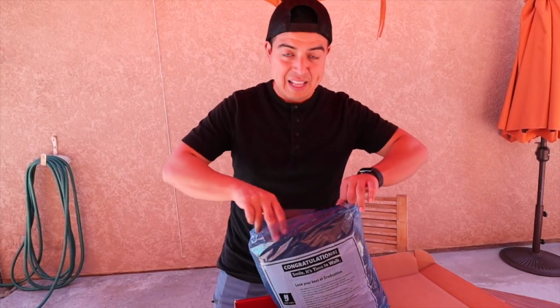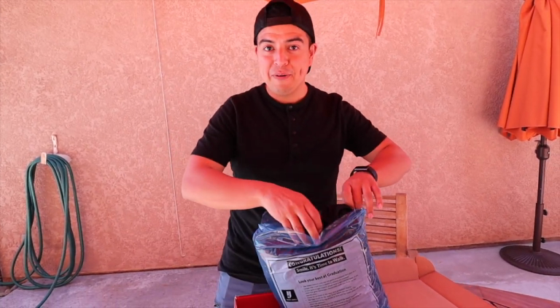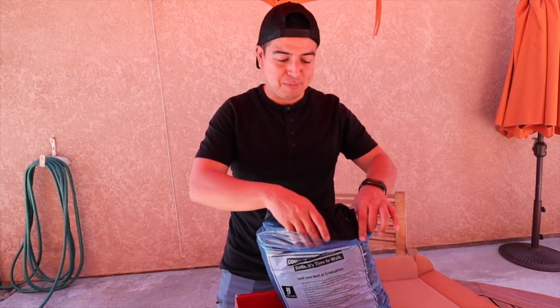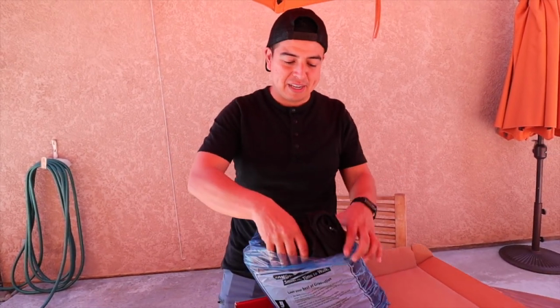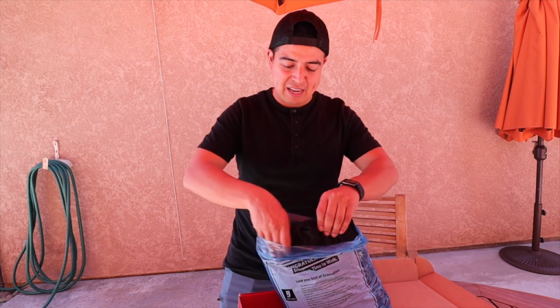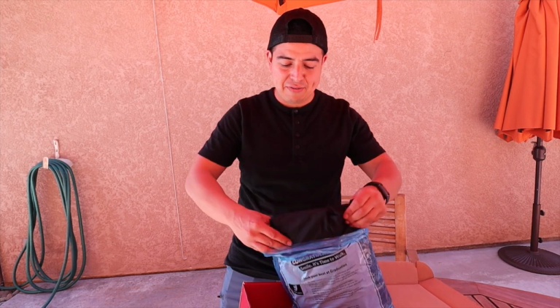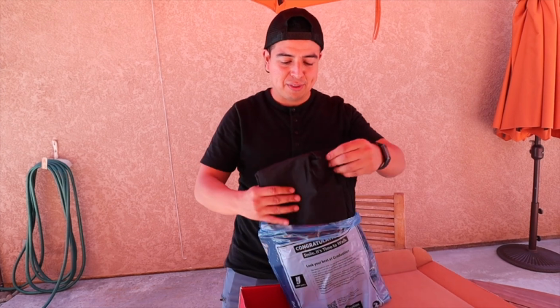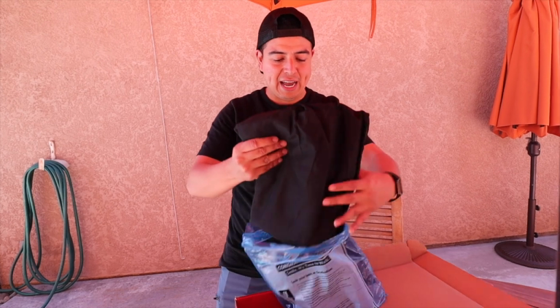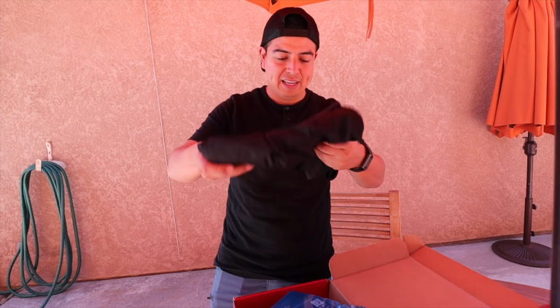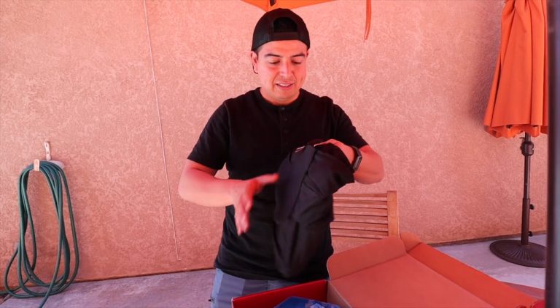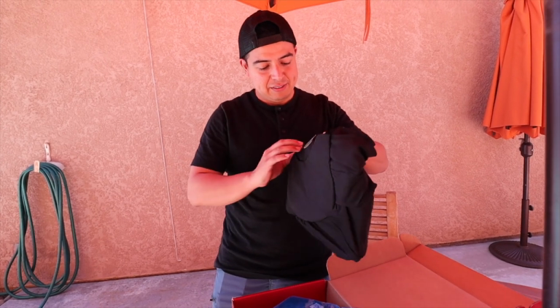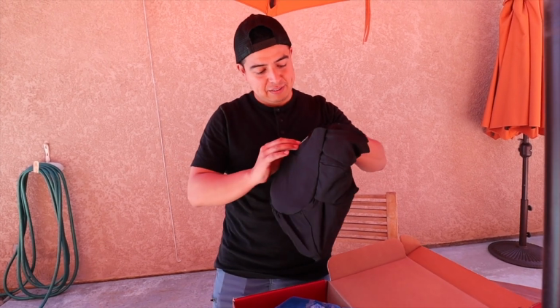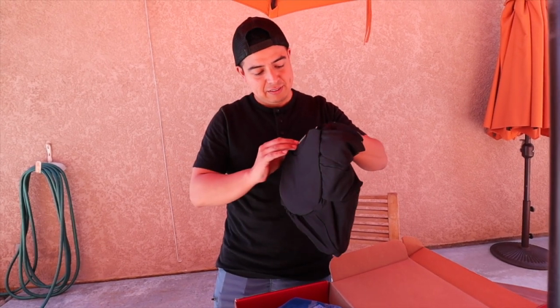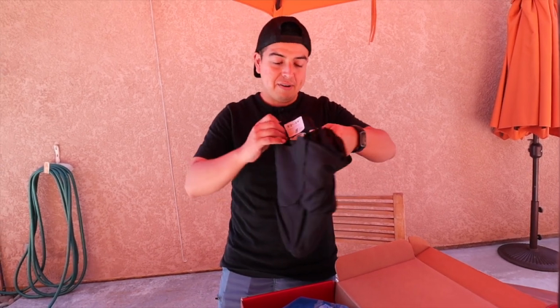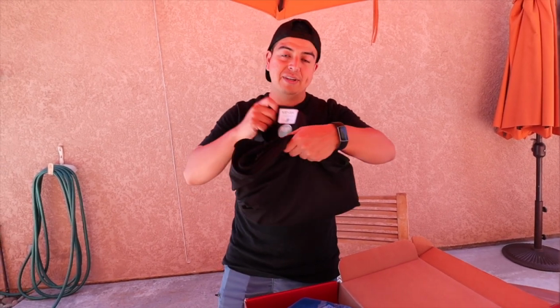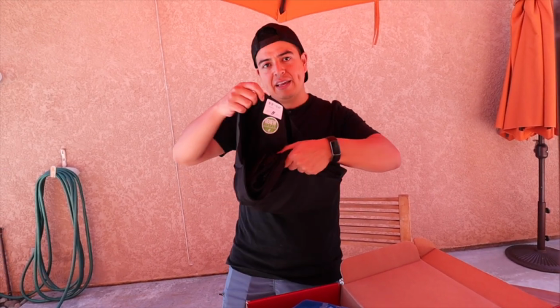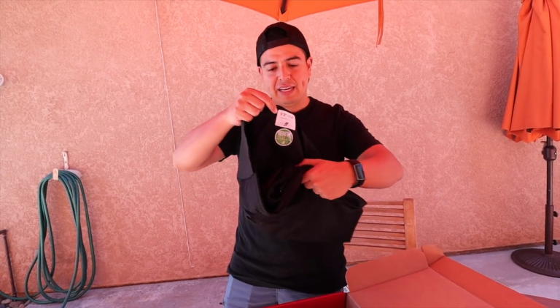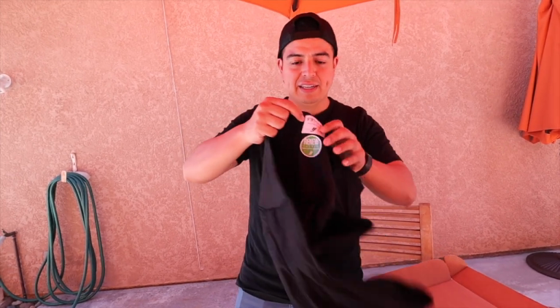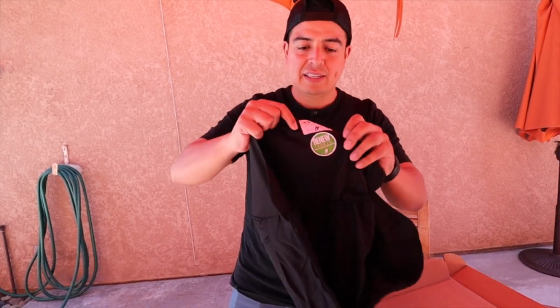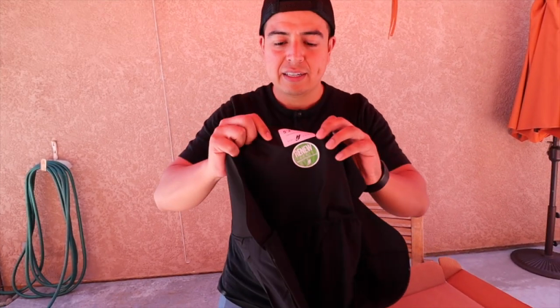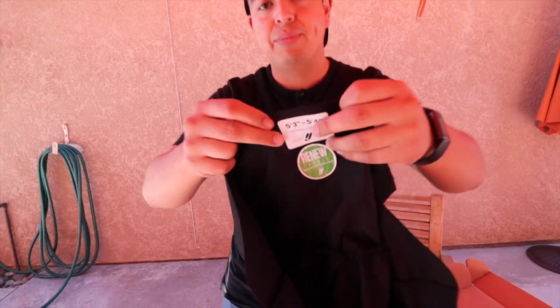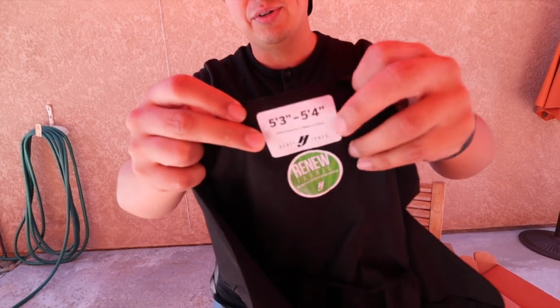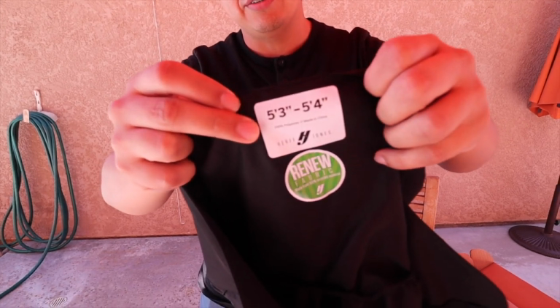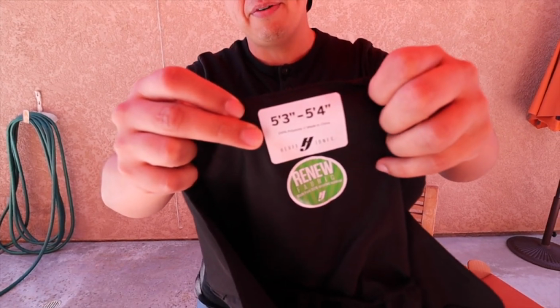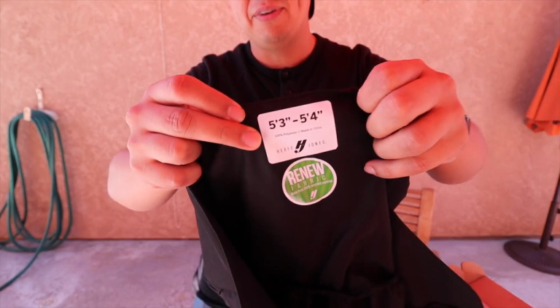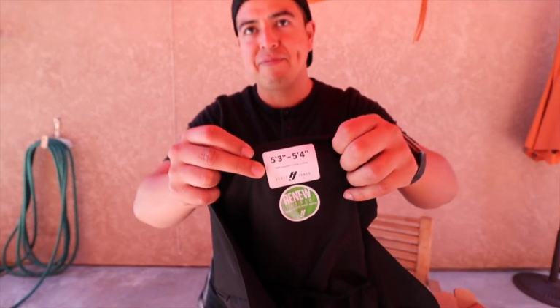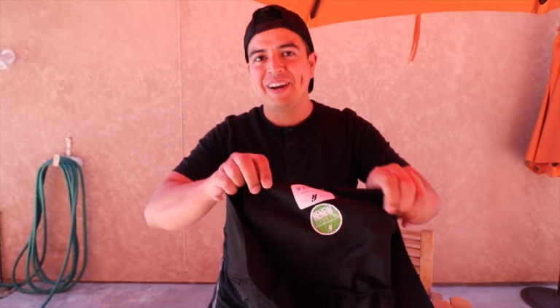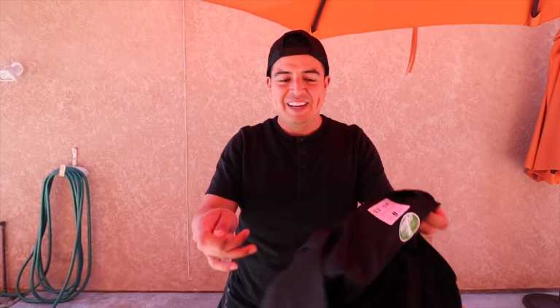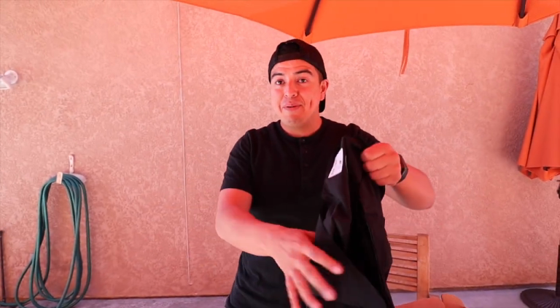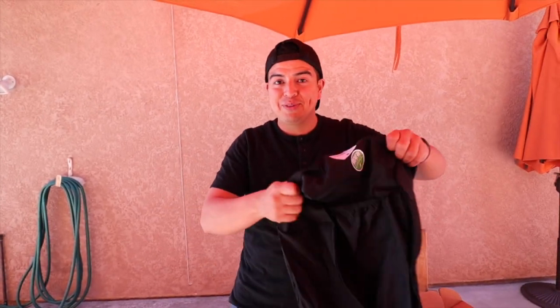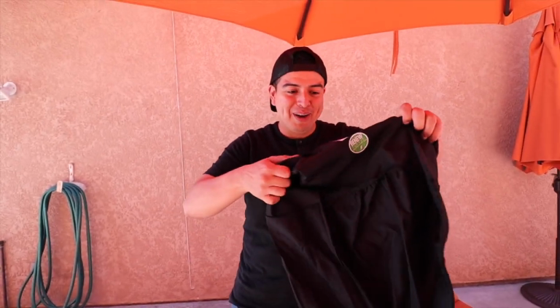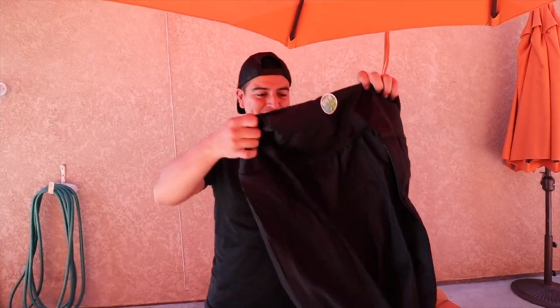I hope it fits me because I don't know if I put the right height. It gives you options based on height — and I'm pretty short, so I put five-three or five-four. Maybe it's too small, I don't know.